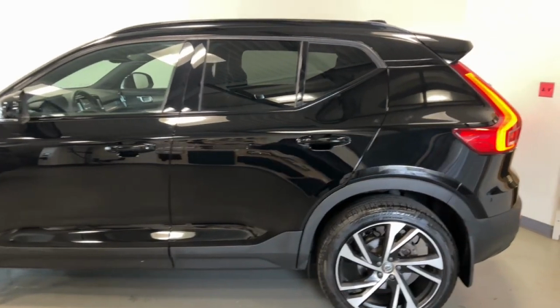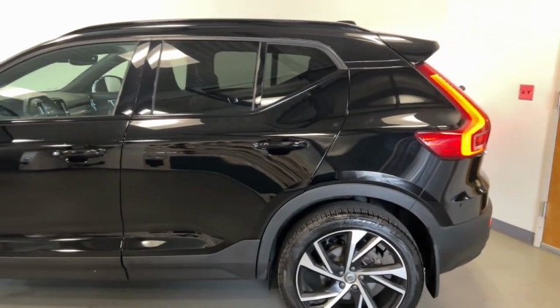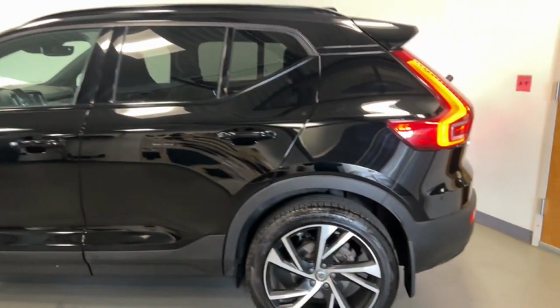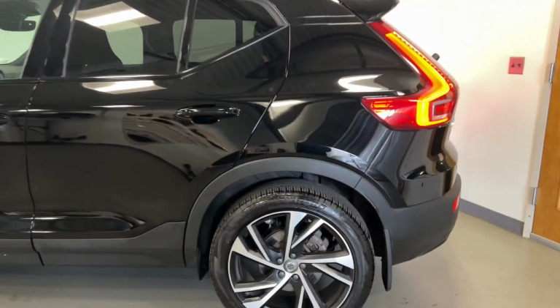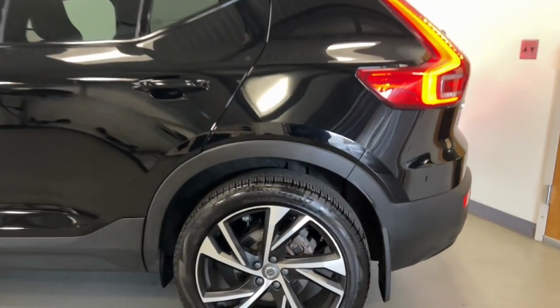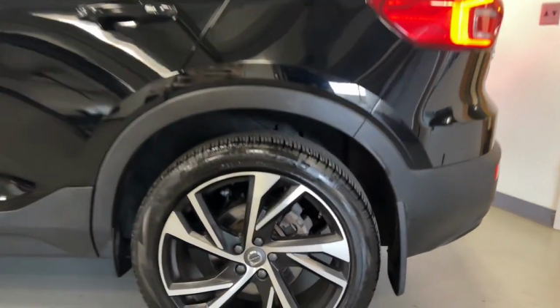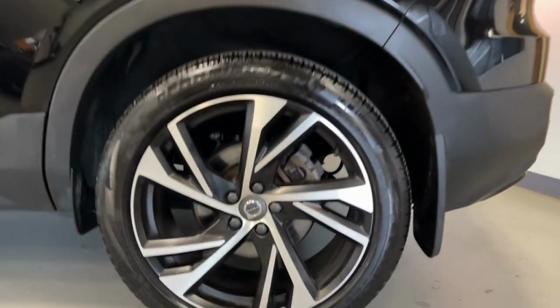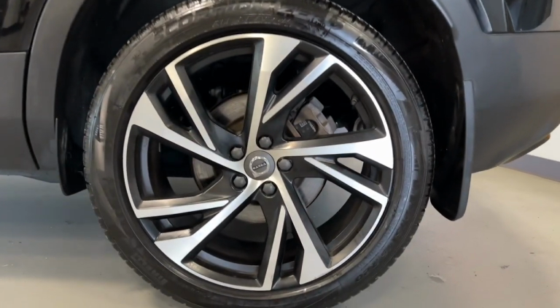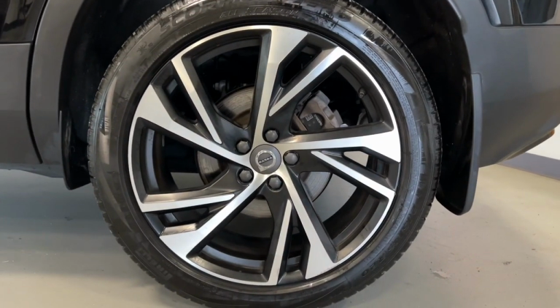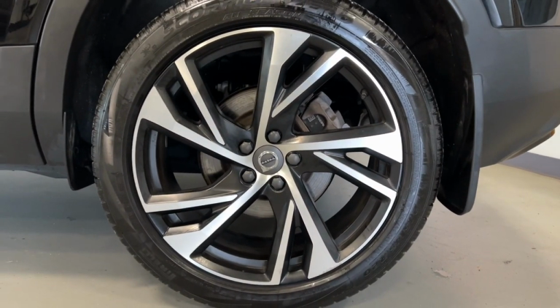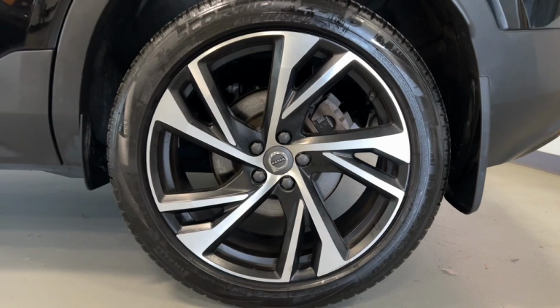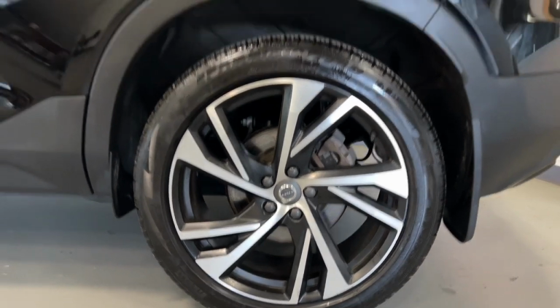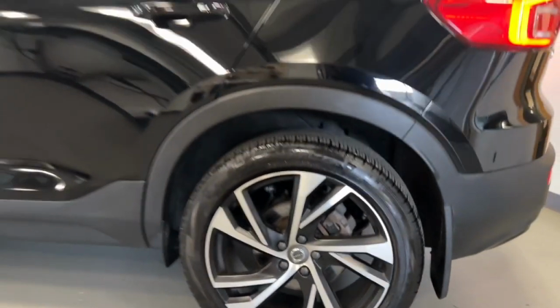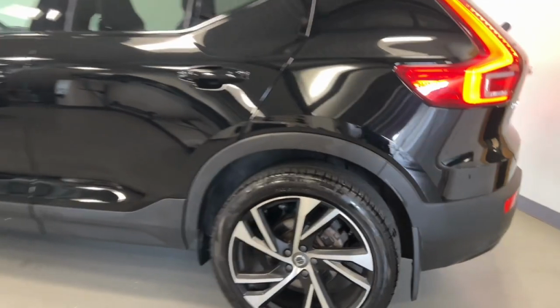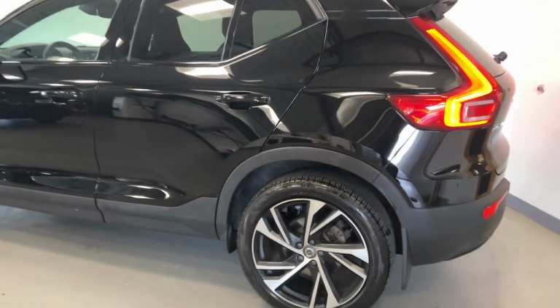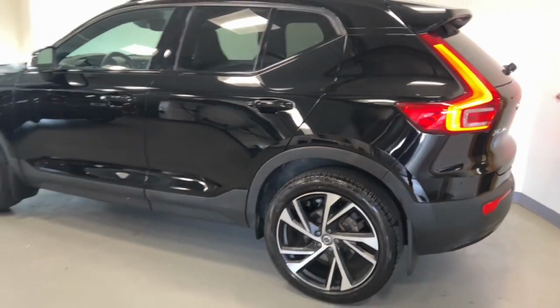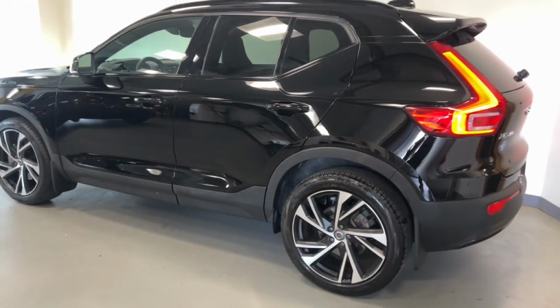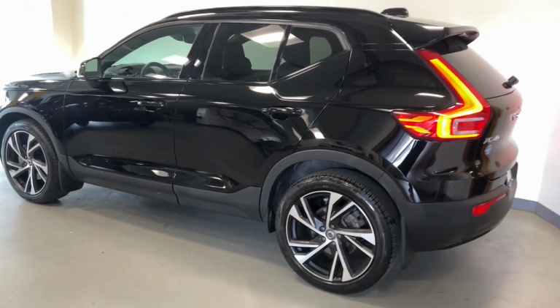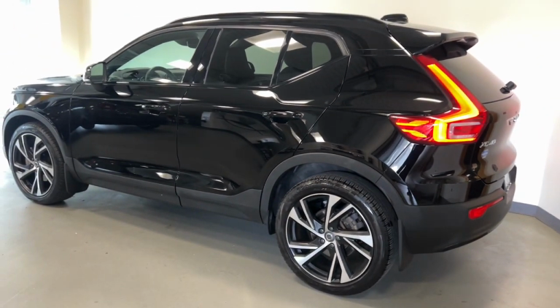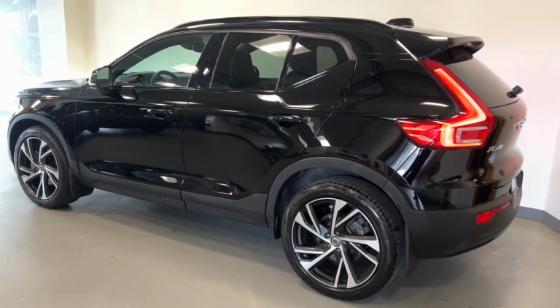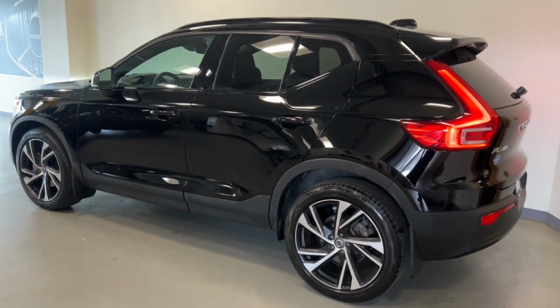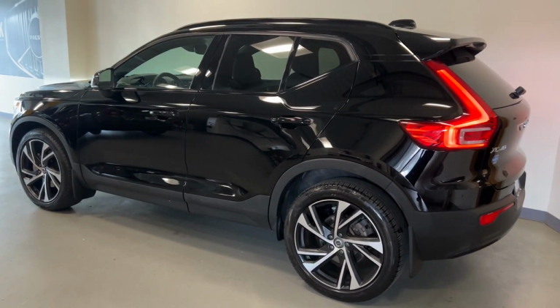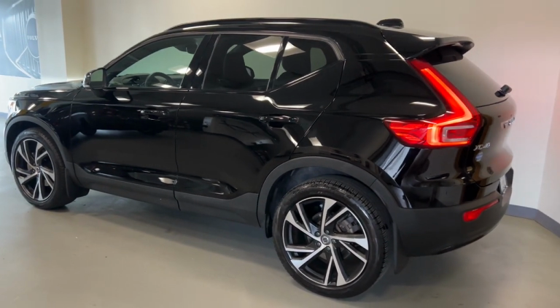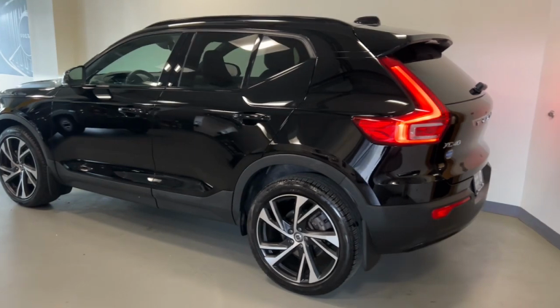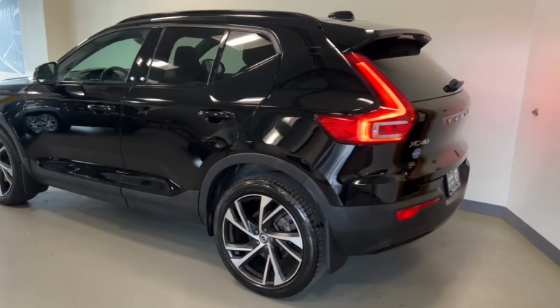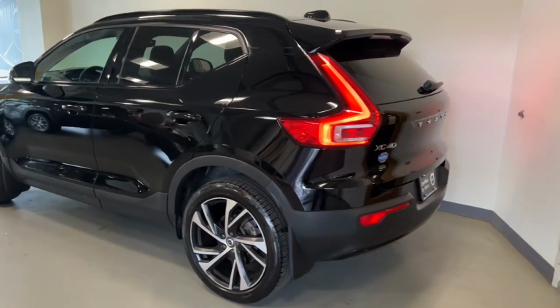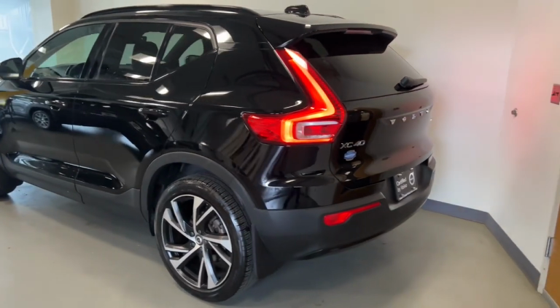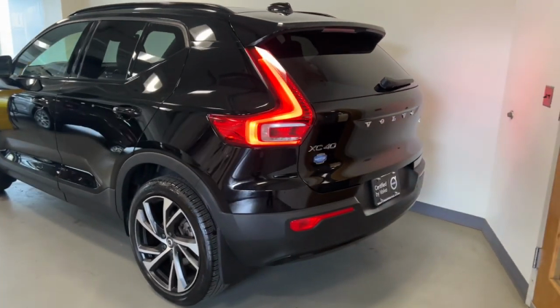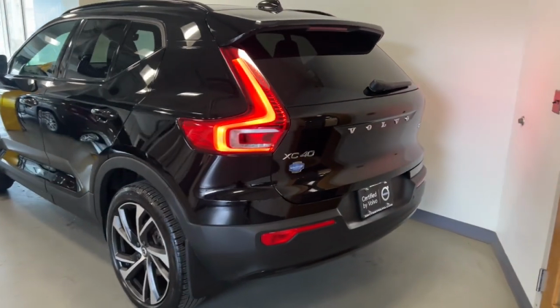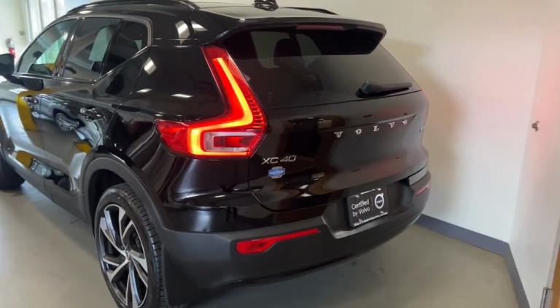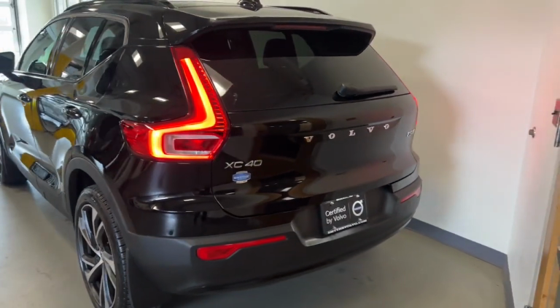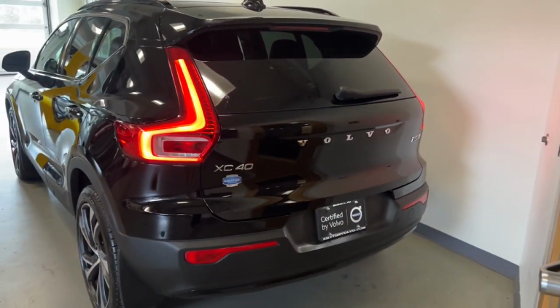Here's an elegantly appointed XC40. This engaging crossover offers a beautifully designed, comfortable cabin, a suite of advanced safety and infotainment tech, impressive towing capacity, and a delightfully spirited ride.